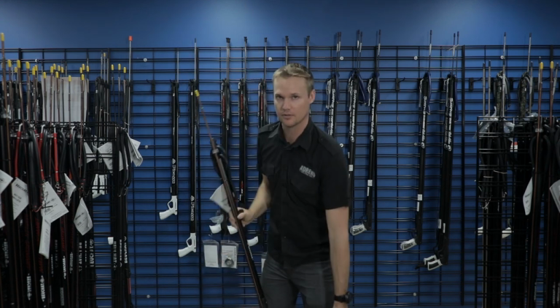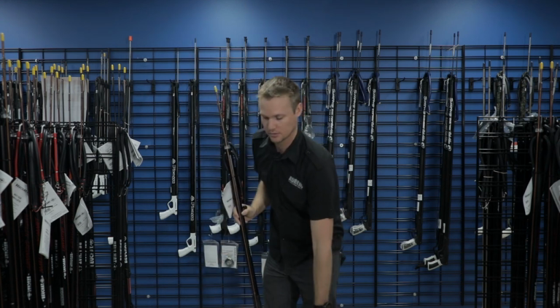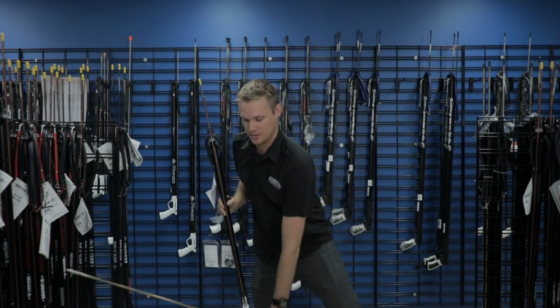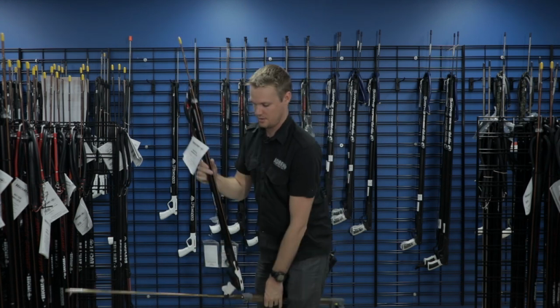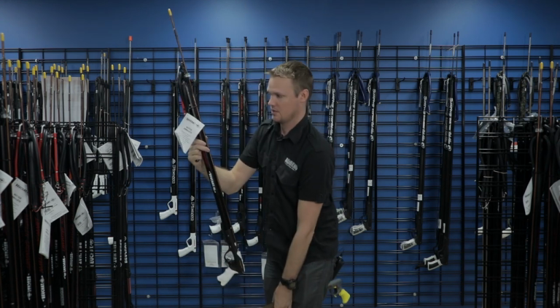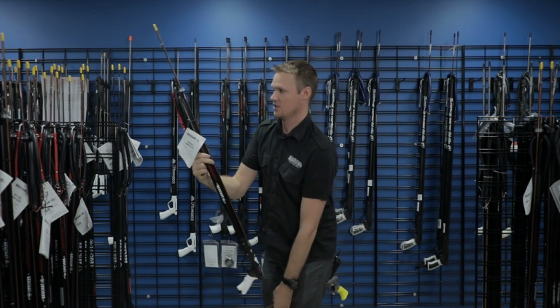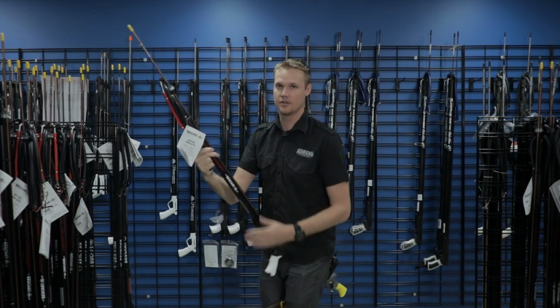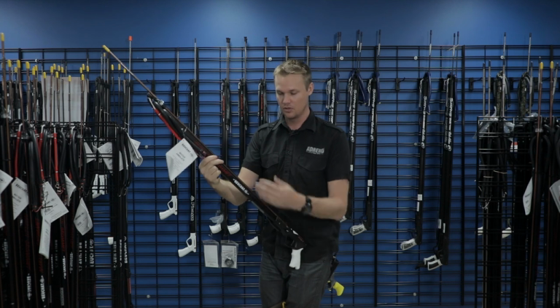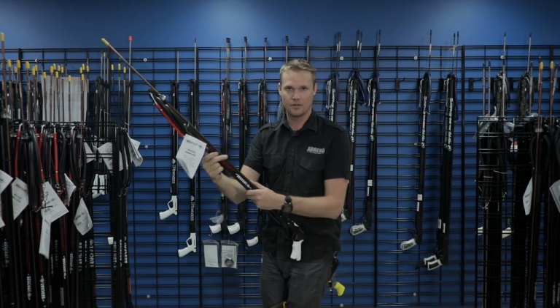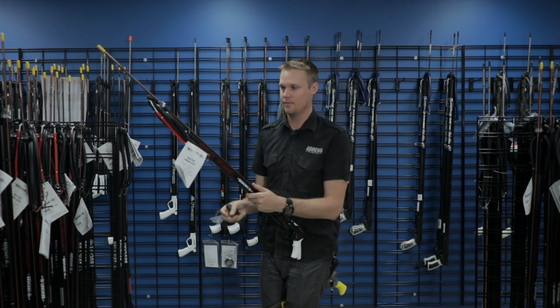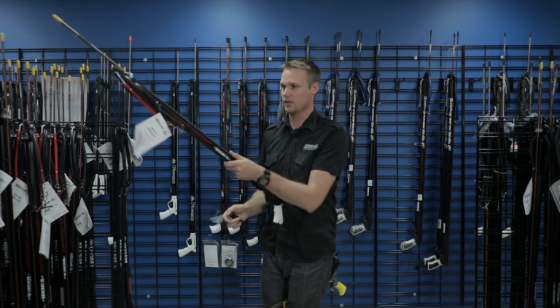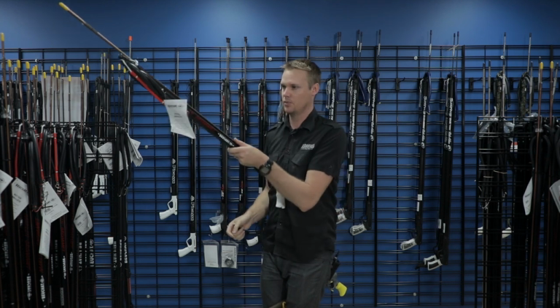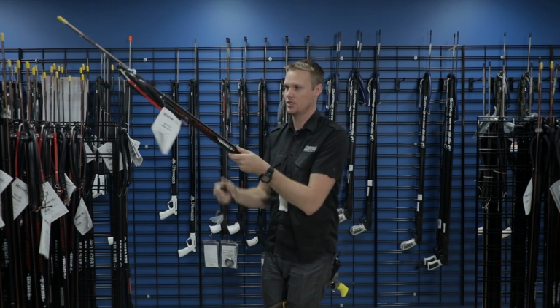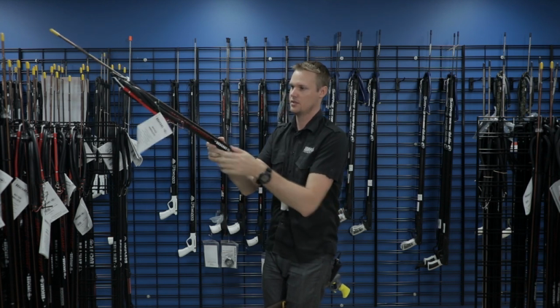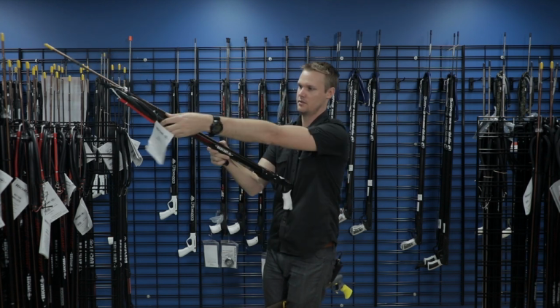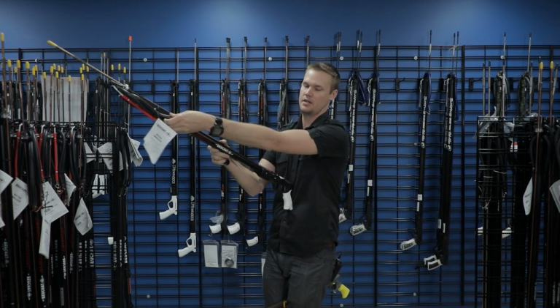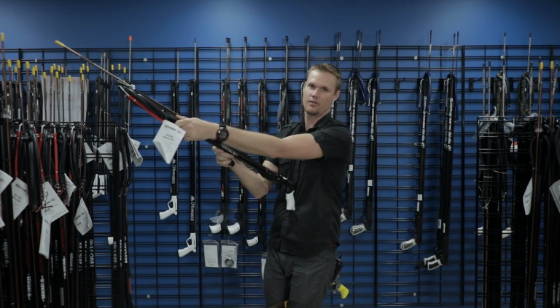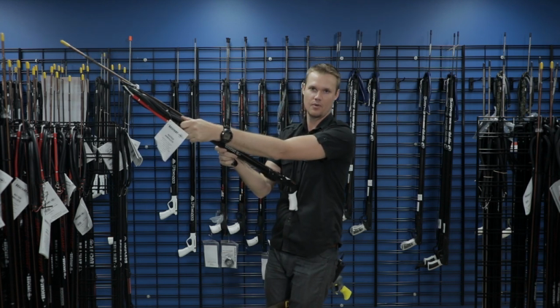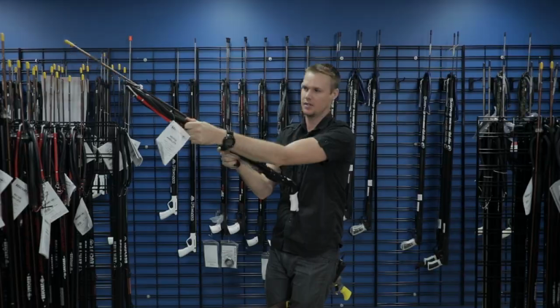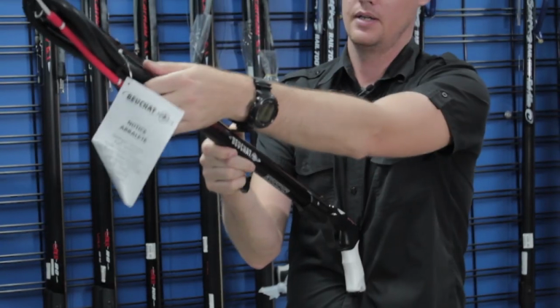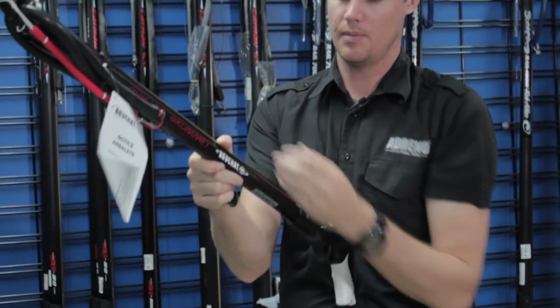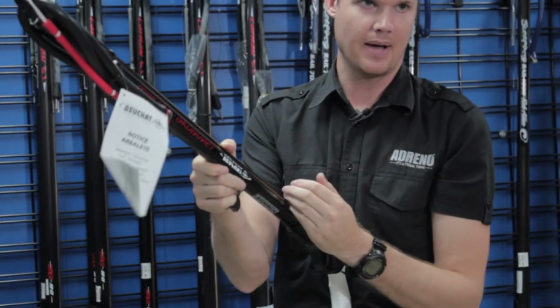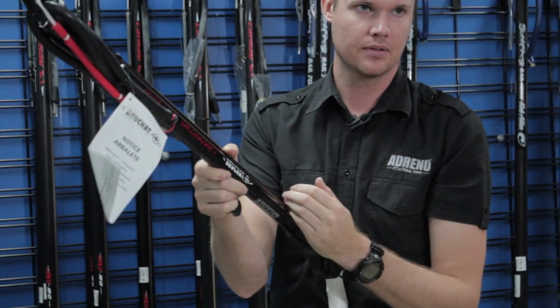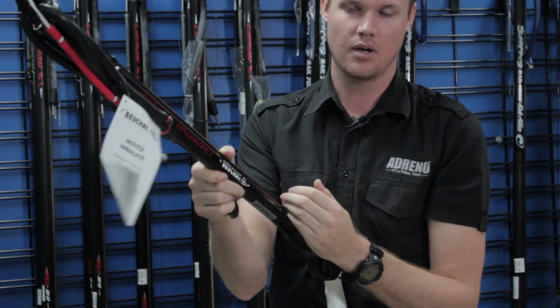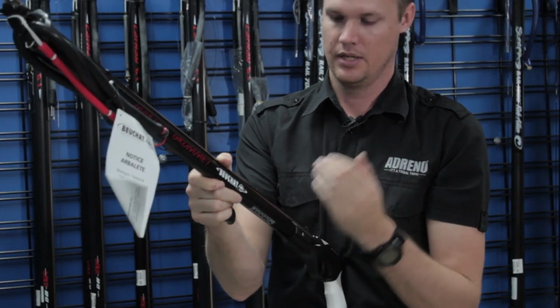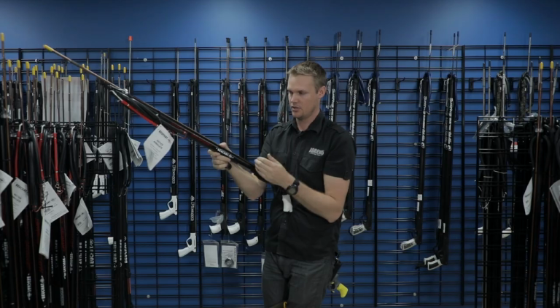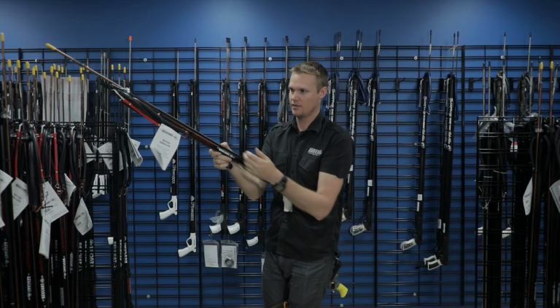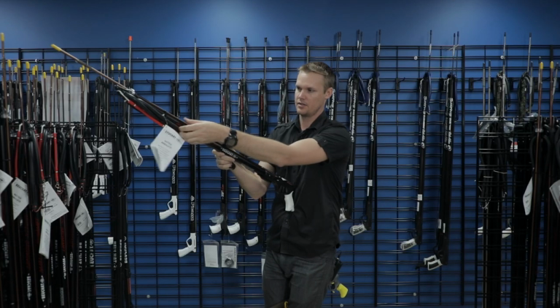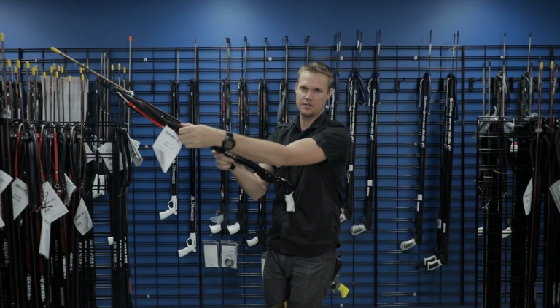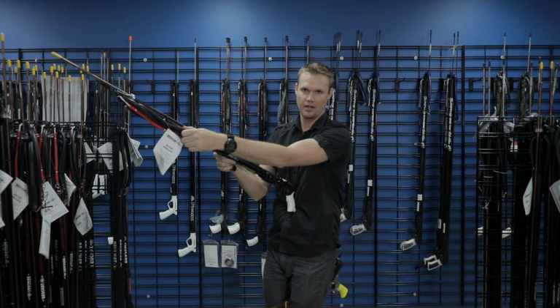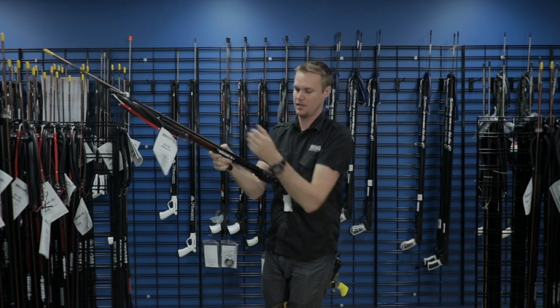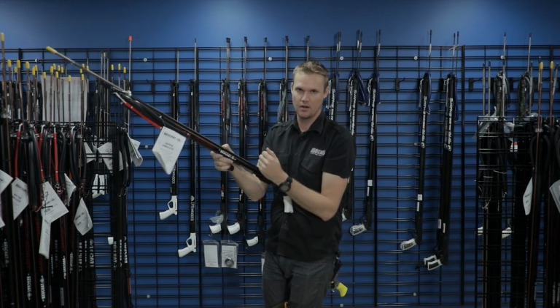Alternatively, a rubber spear gun is just a little bit longer than the pneumatic, but when you put it to your chest, very easily I can reach the rubbers here and pull that back. So straight away this is actually an easier setup to load.